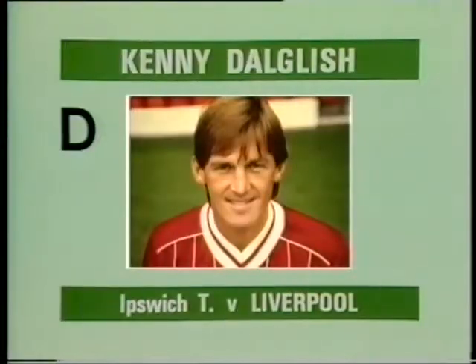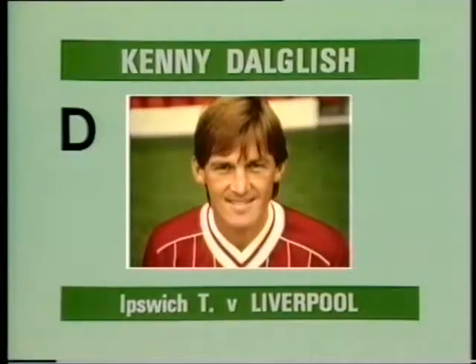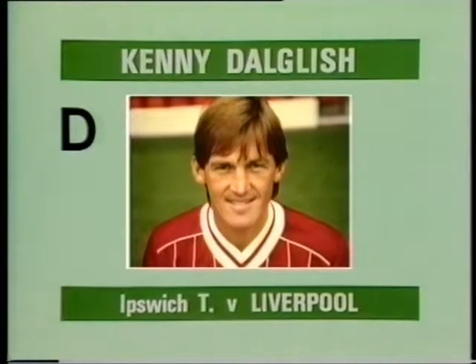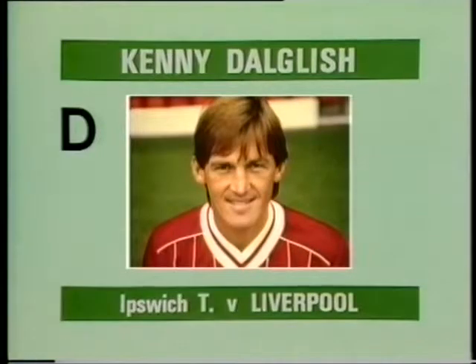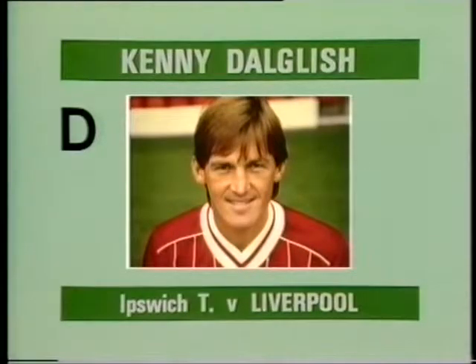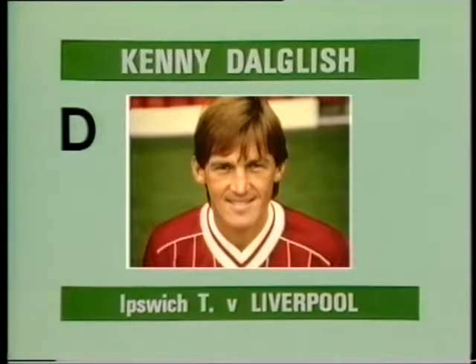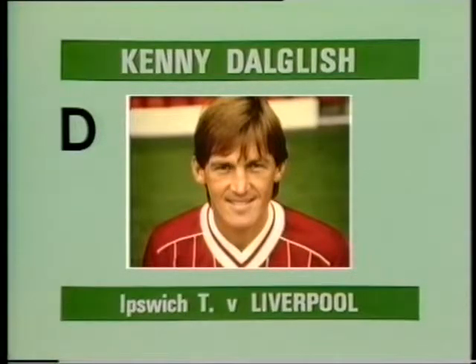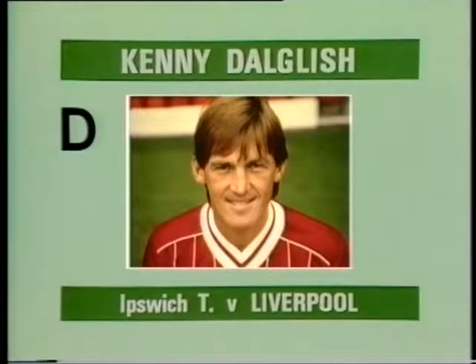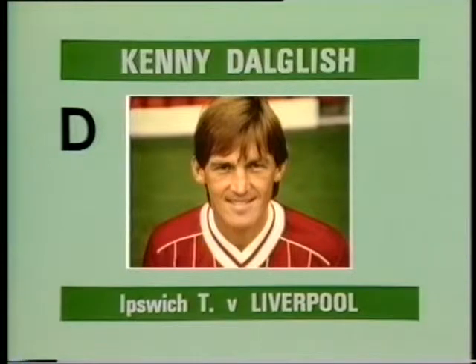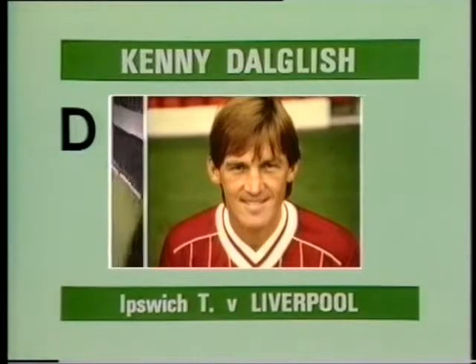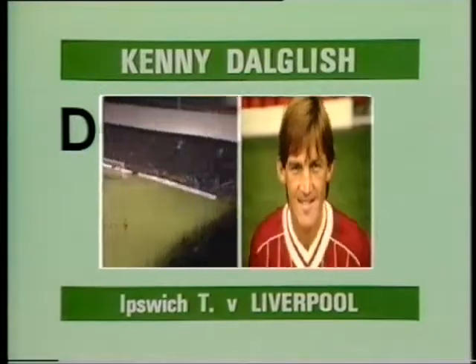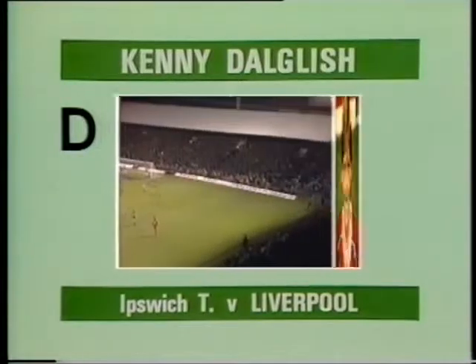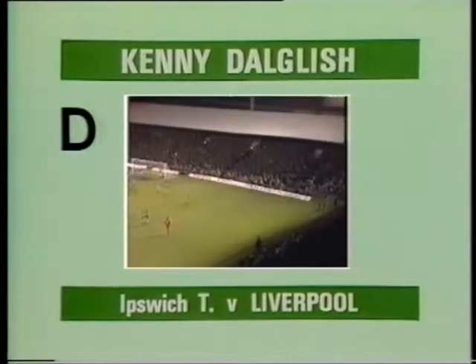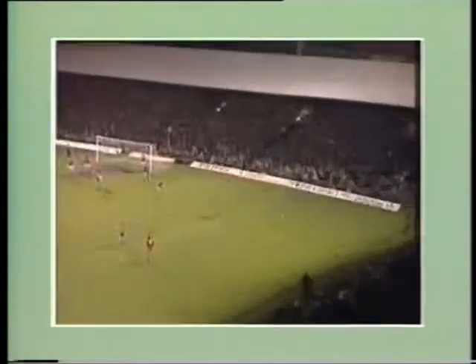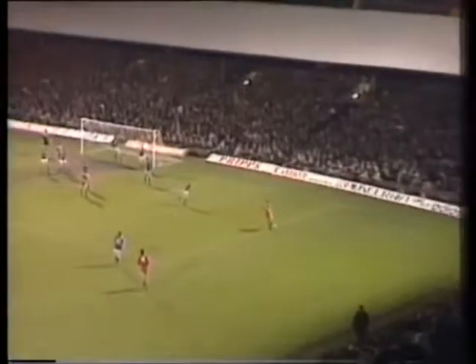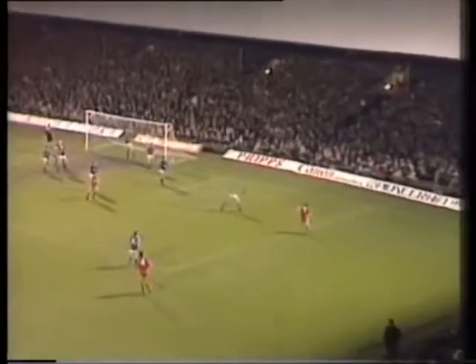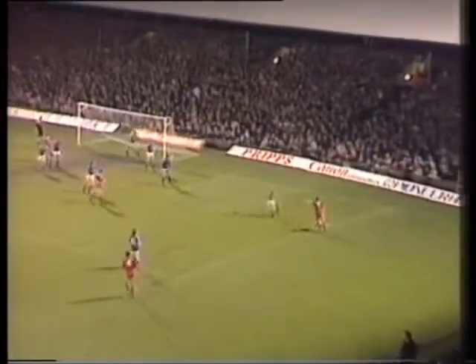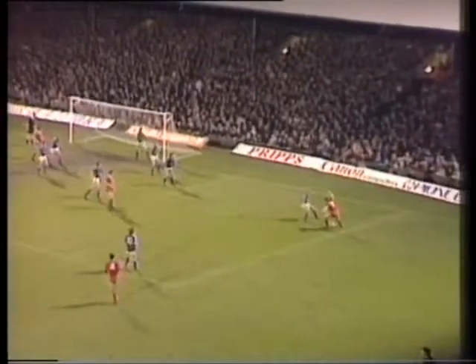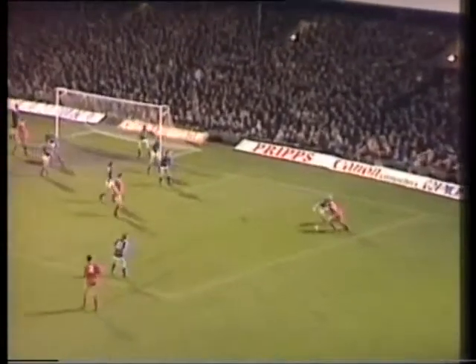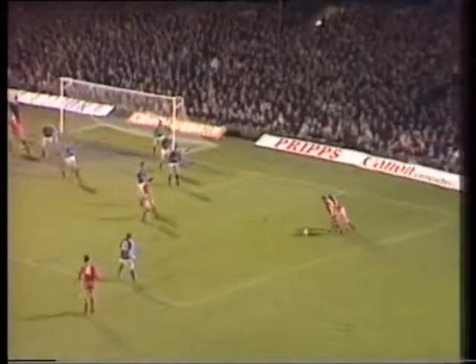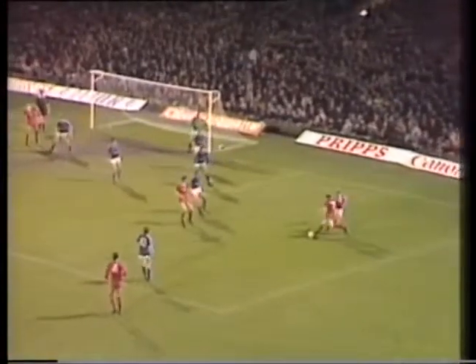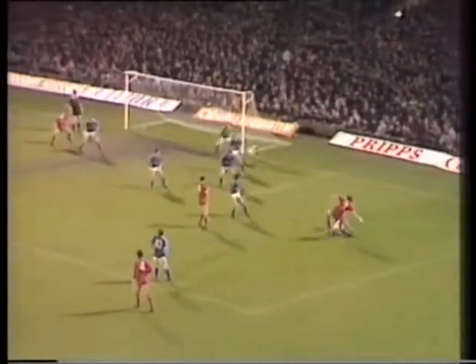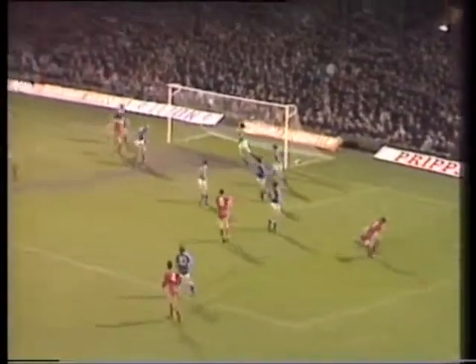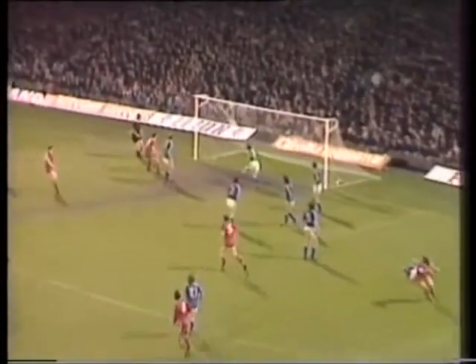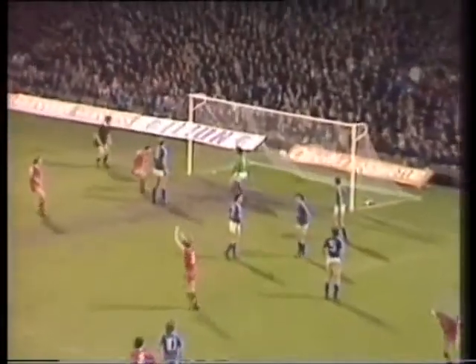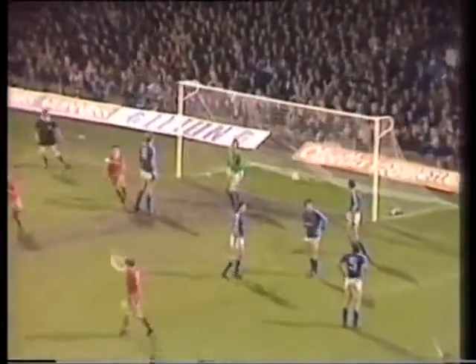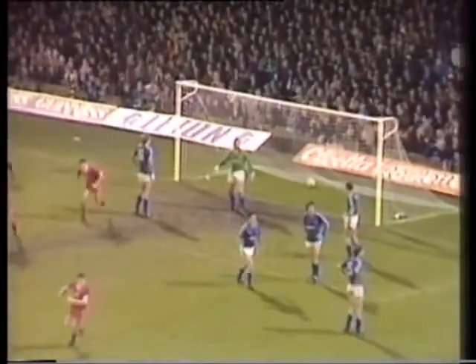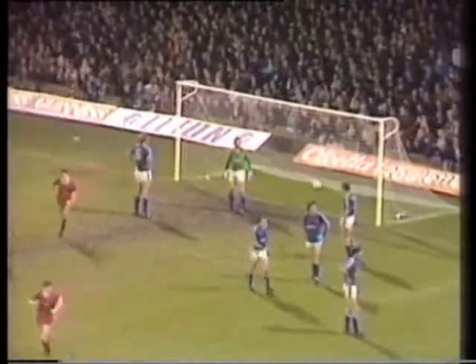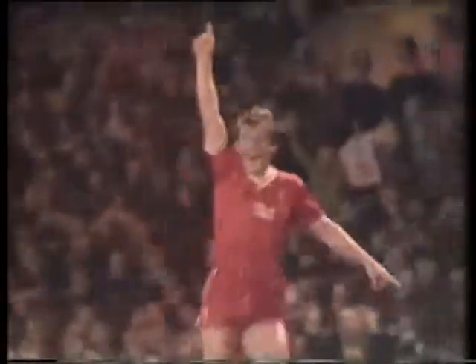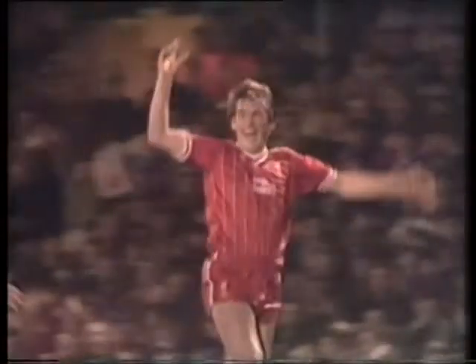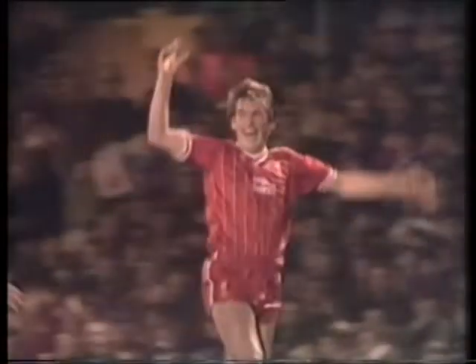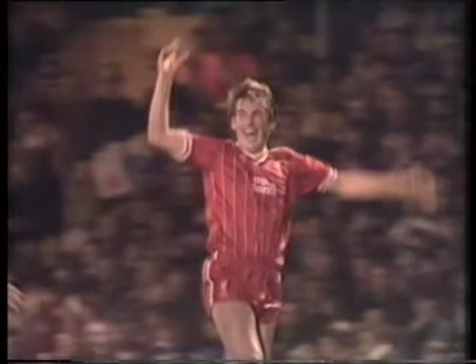Goal D, scored by Kenny Dalgleish for Liverpool at Ipswich. Dalgleish. He's got it. That's the goal that Kenny Dalgleish wanted.